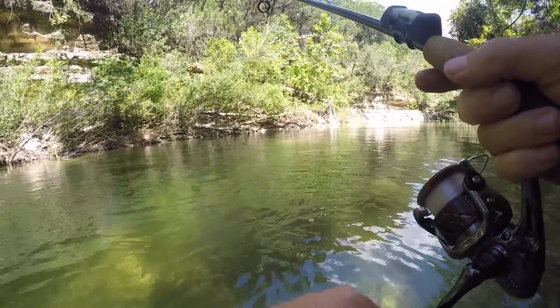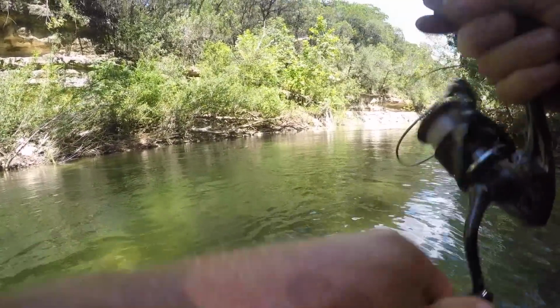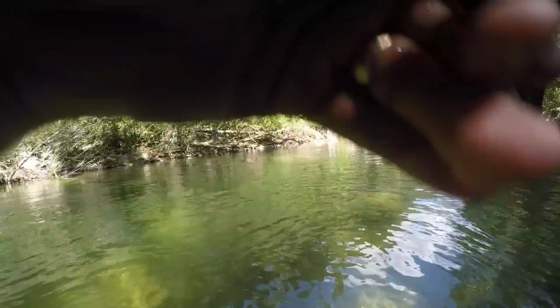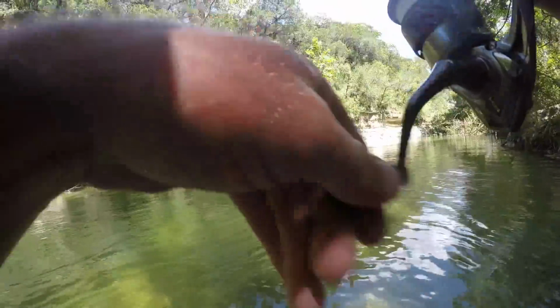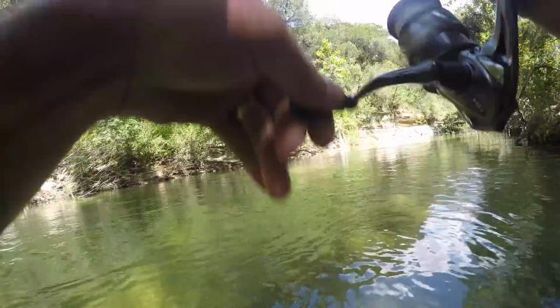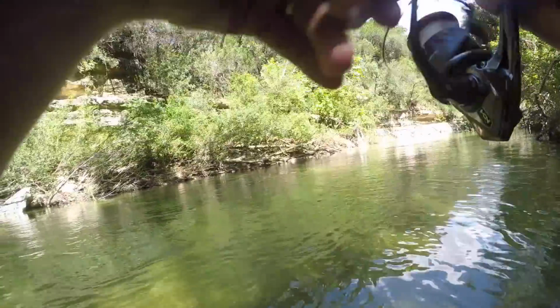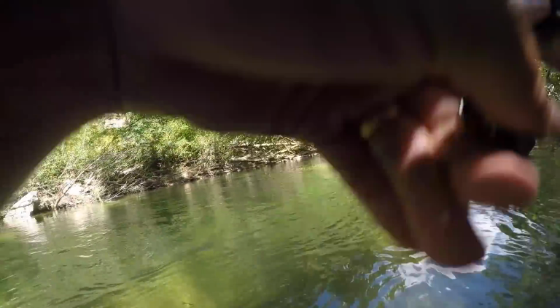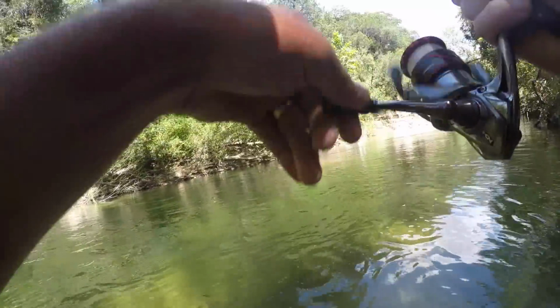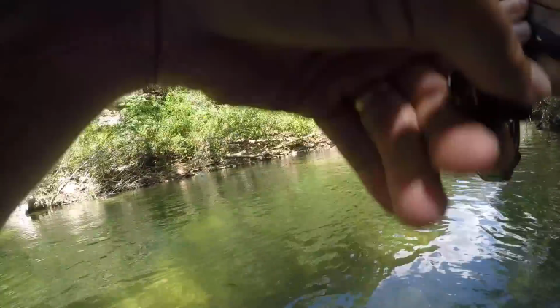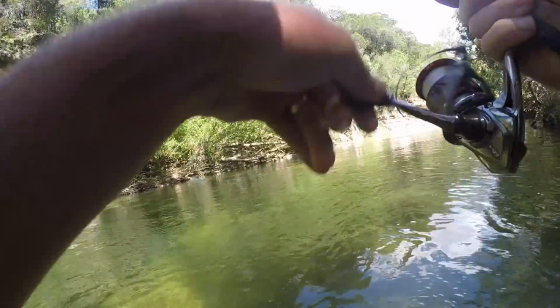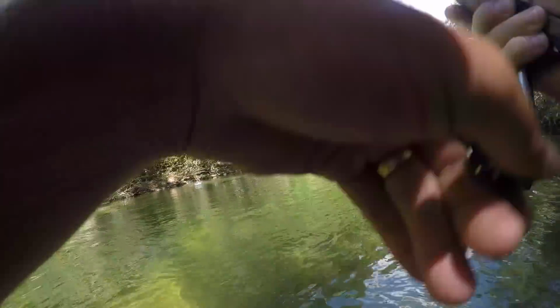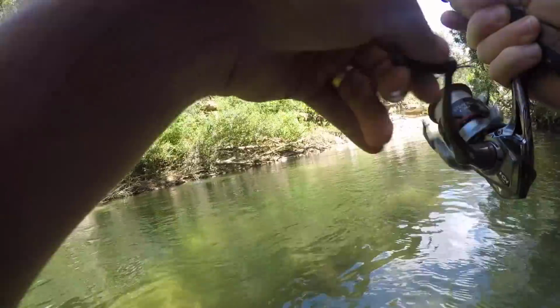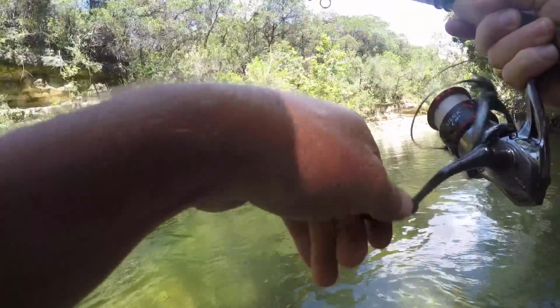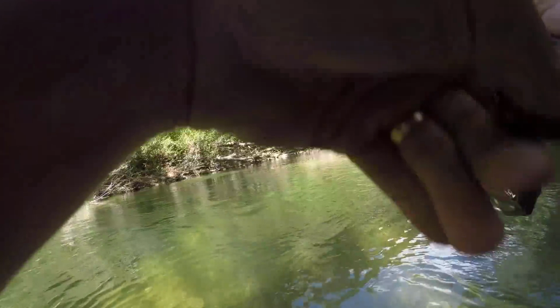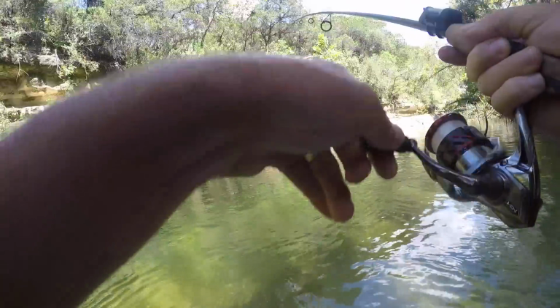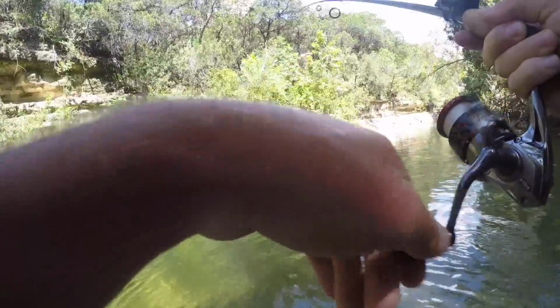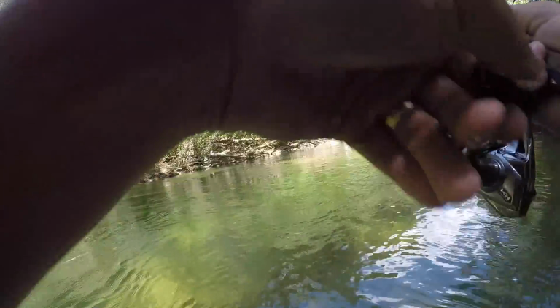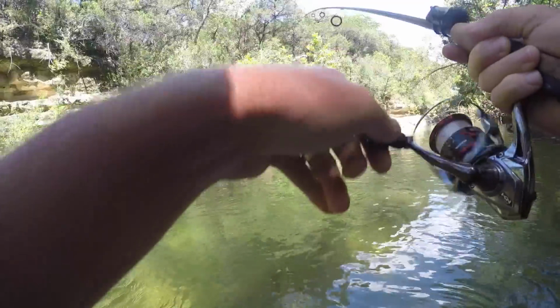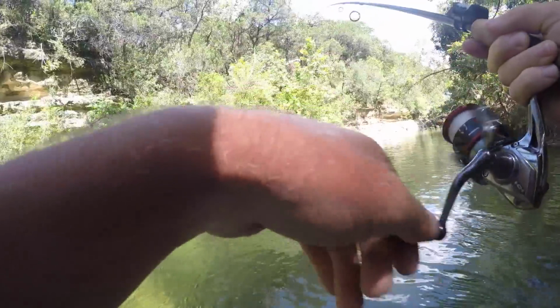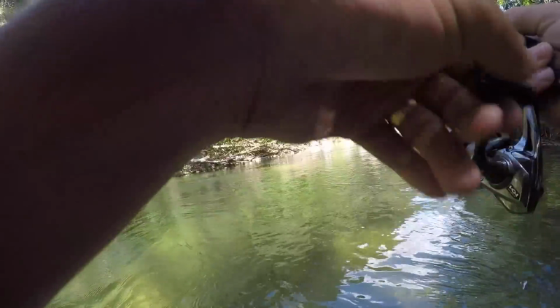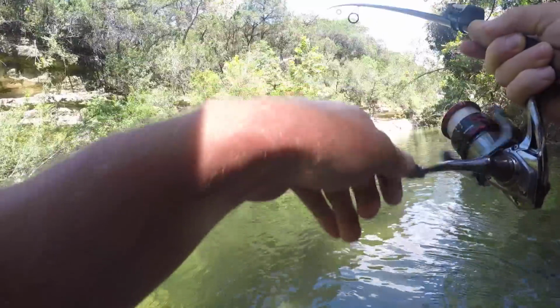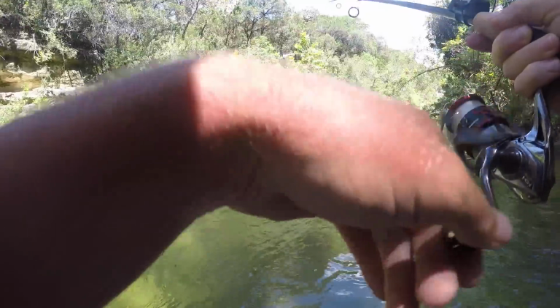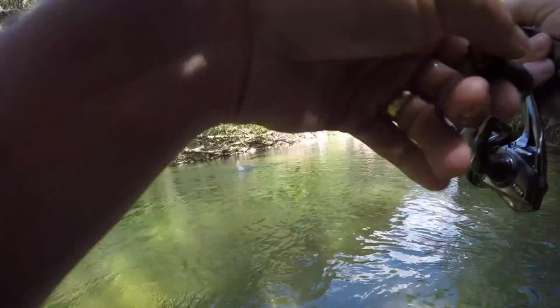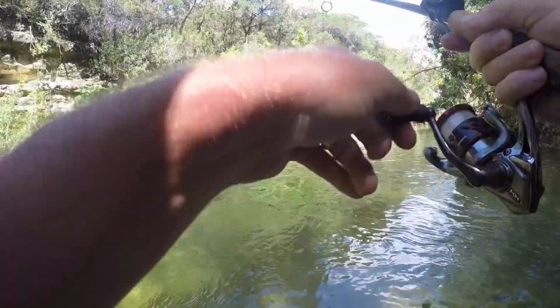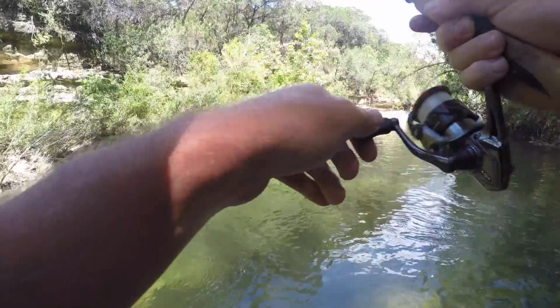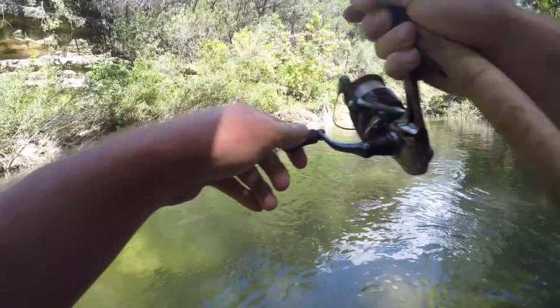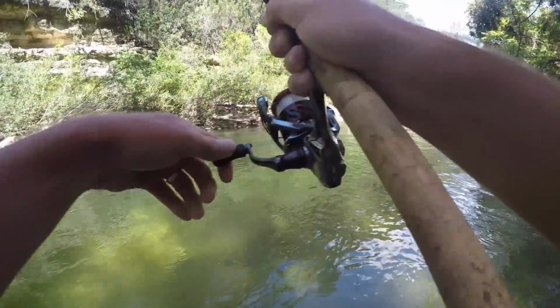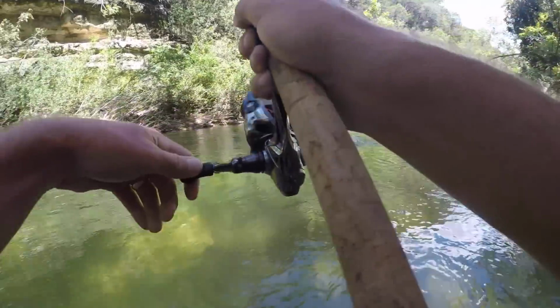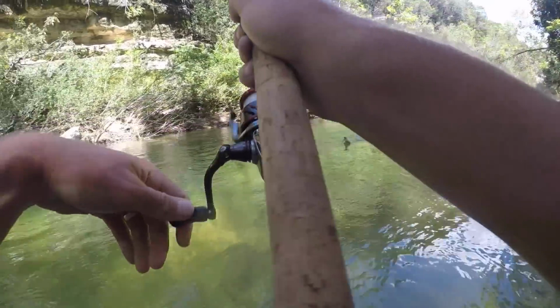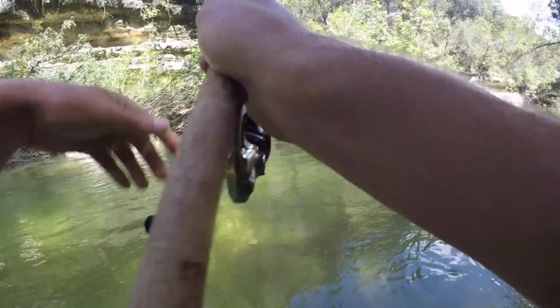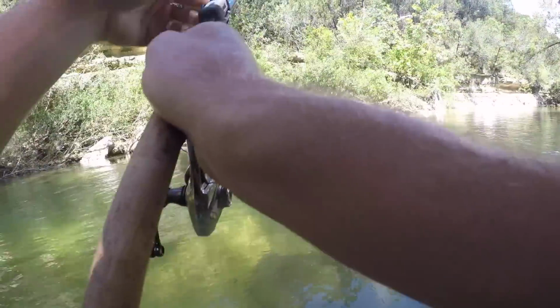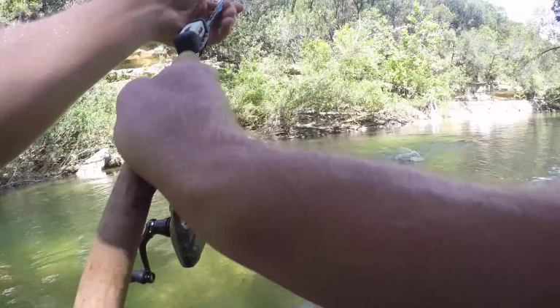Got him — nice! Oh yeah, we got a pretty one. Nice colors.